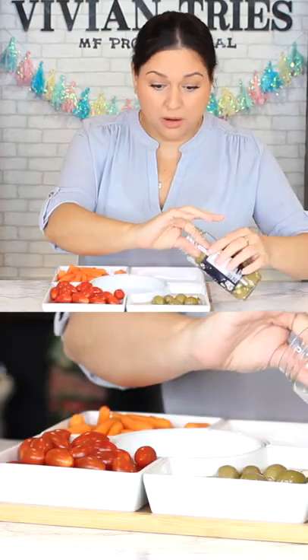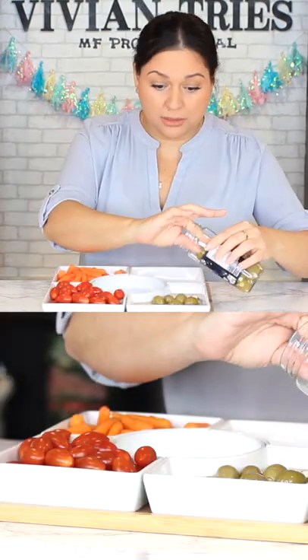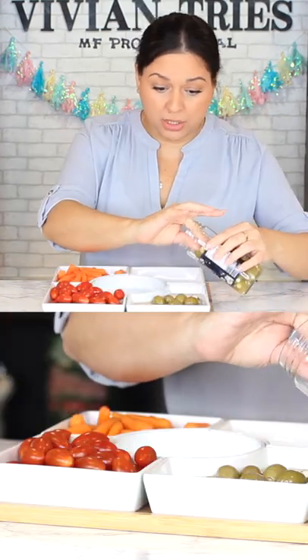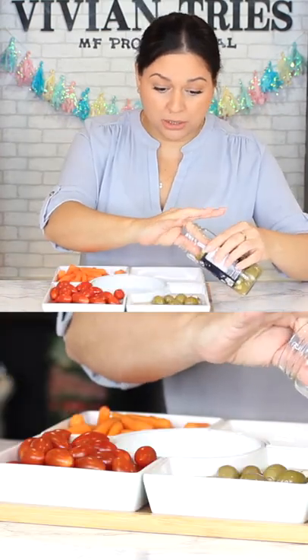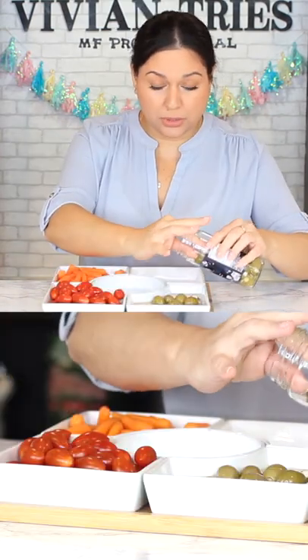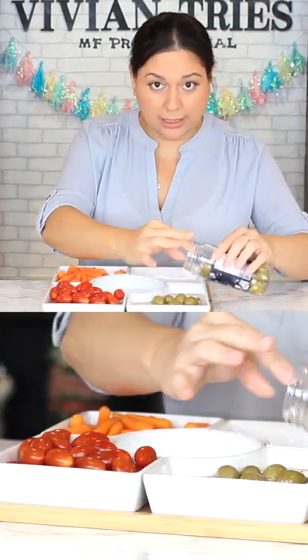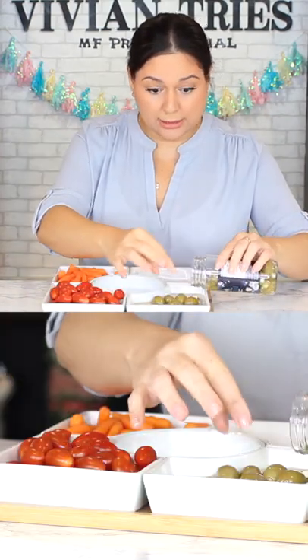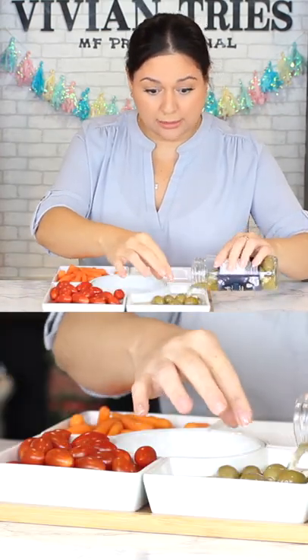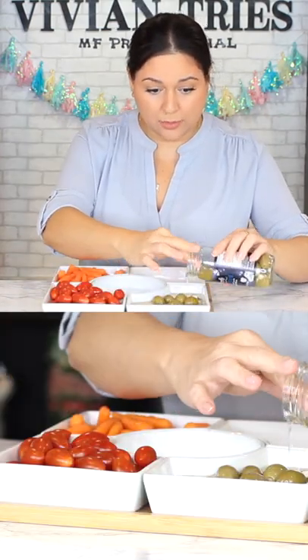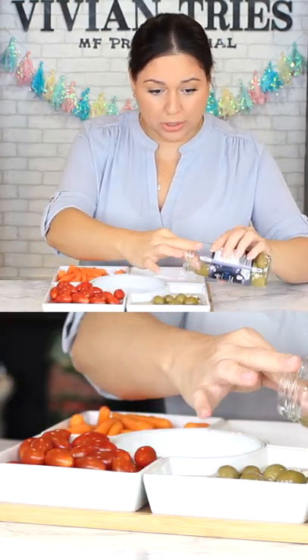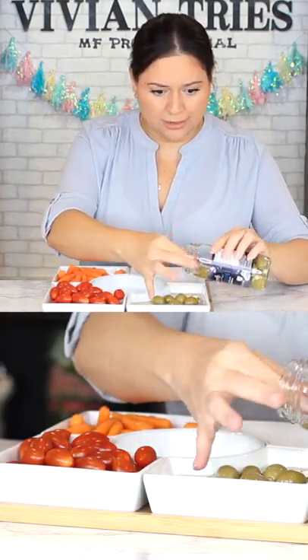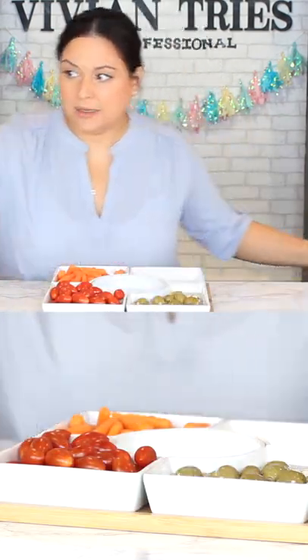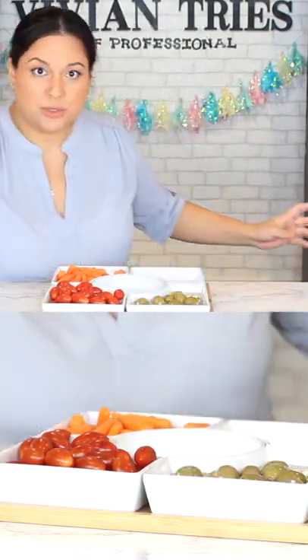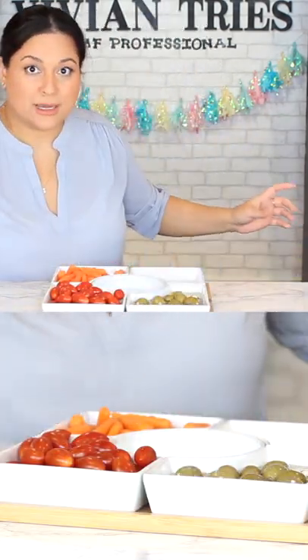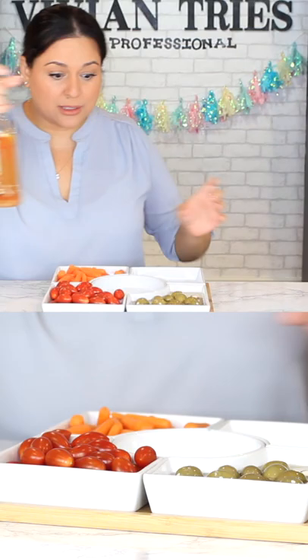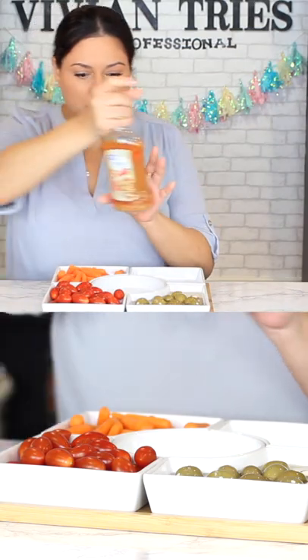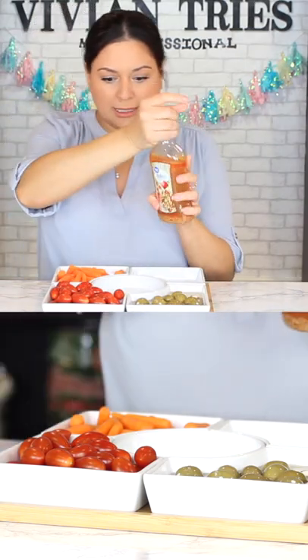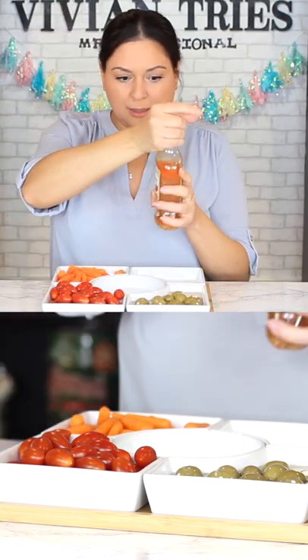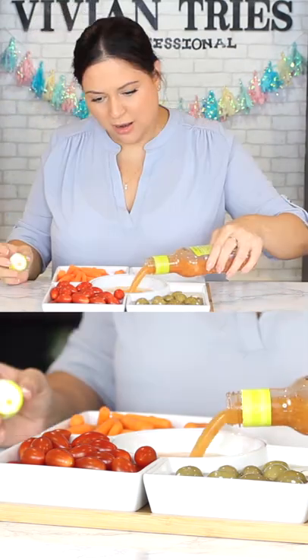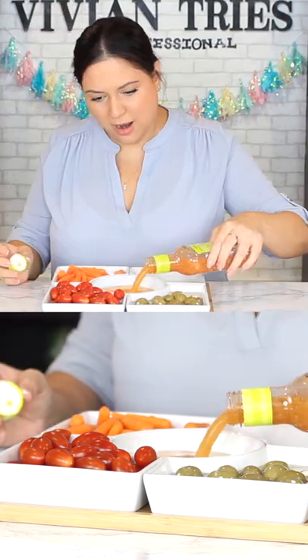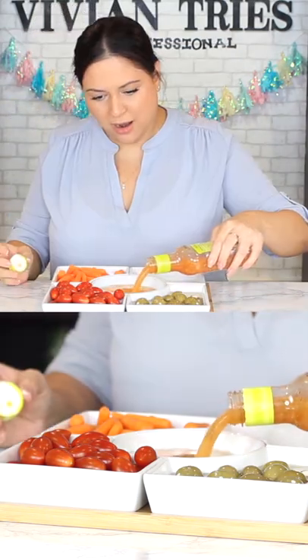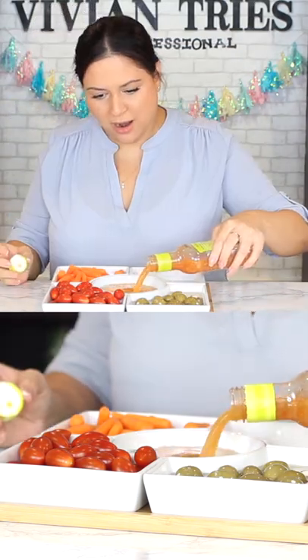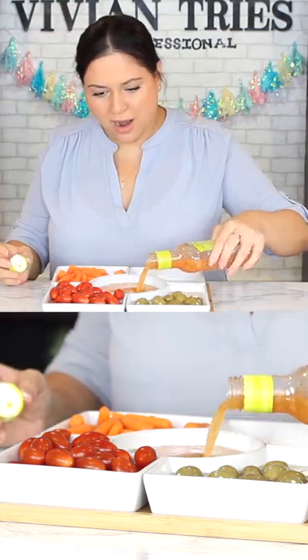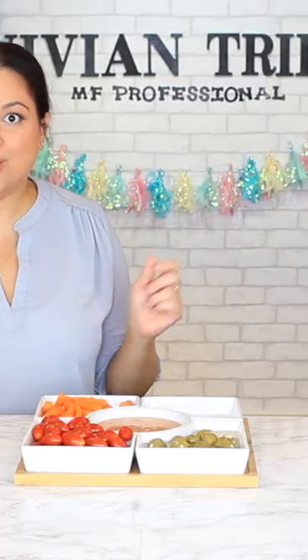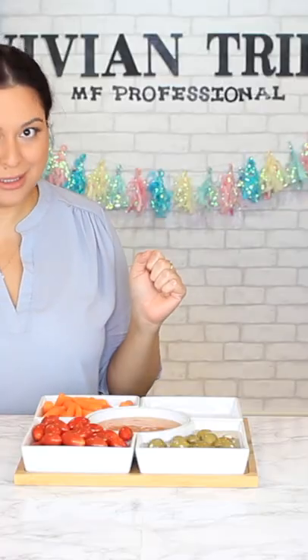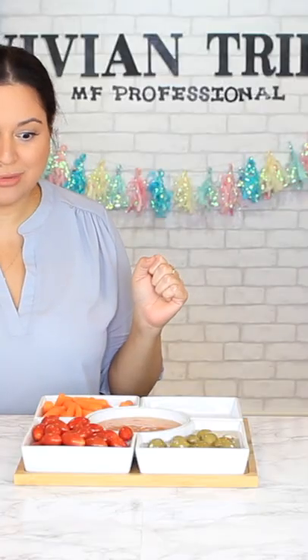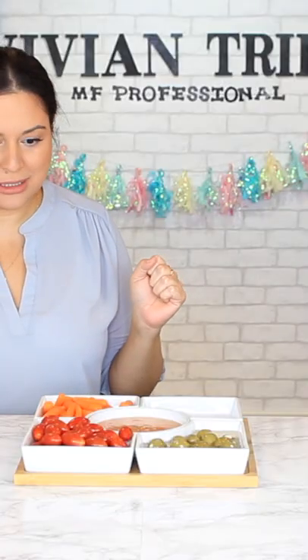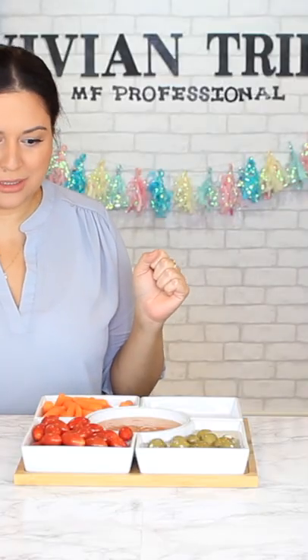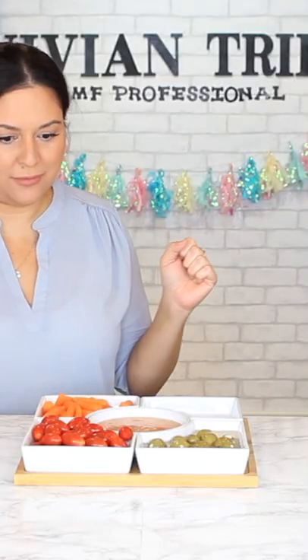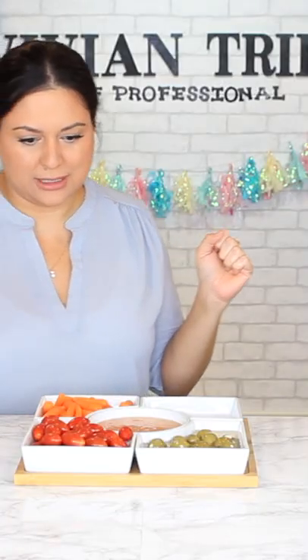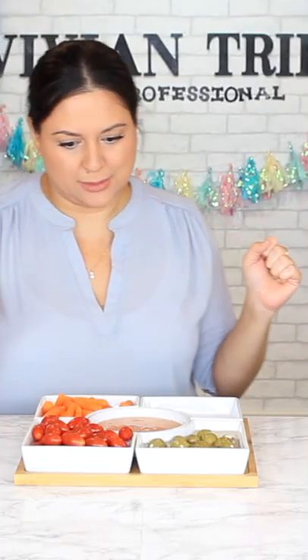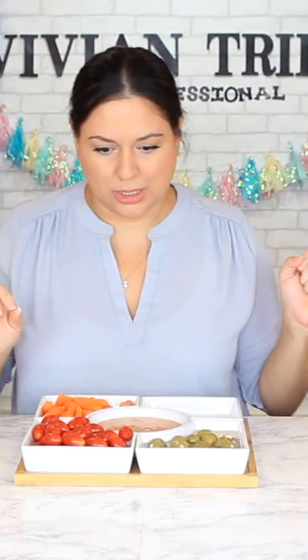Do you know how much somebody charges to put a tray like this together for a party, and then a little bit of dressing so people can dip? Who is the hostess of this fancy ass party?